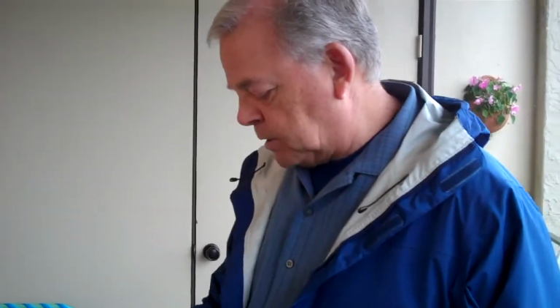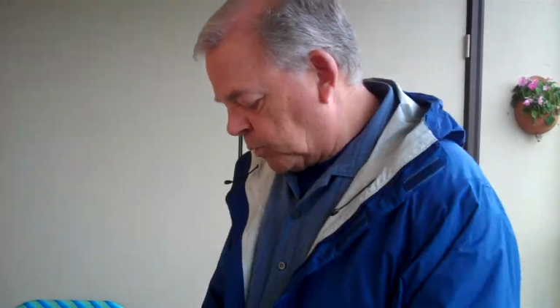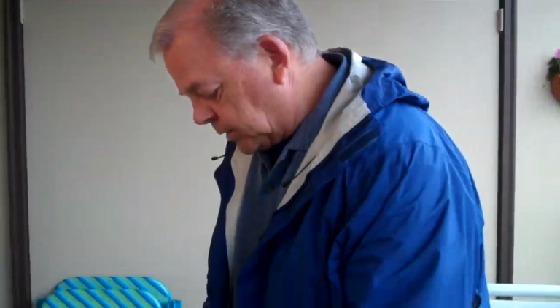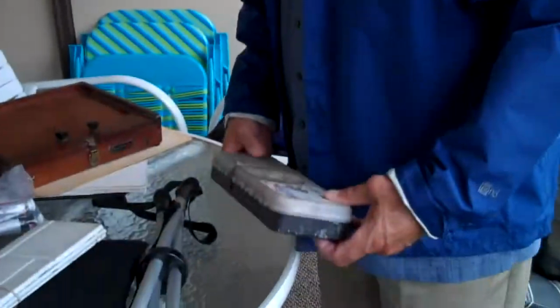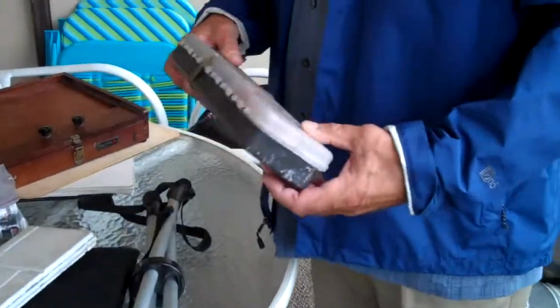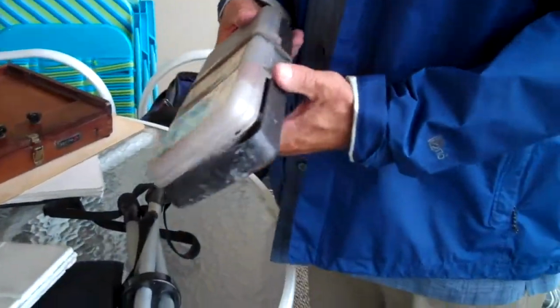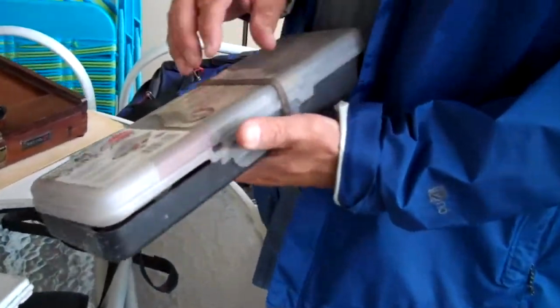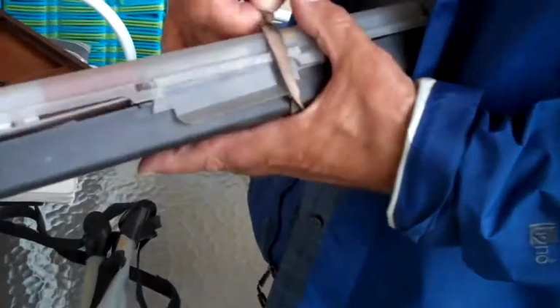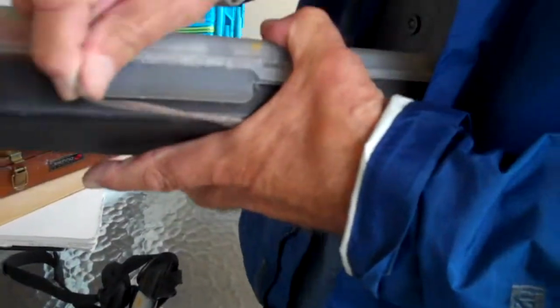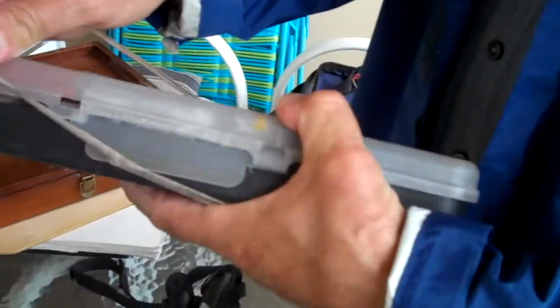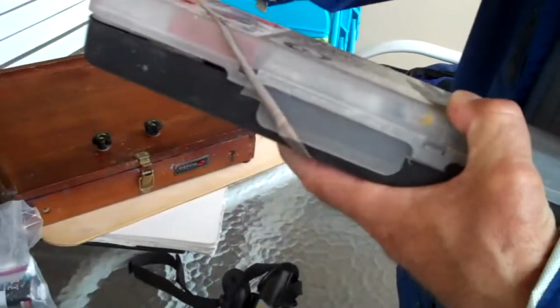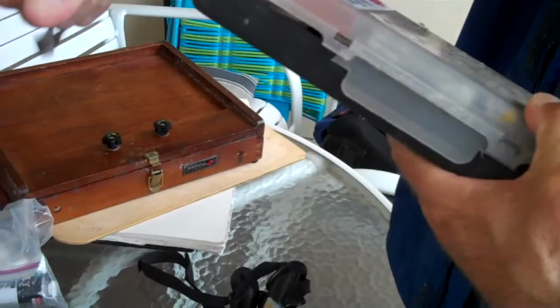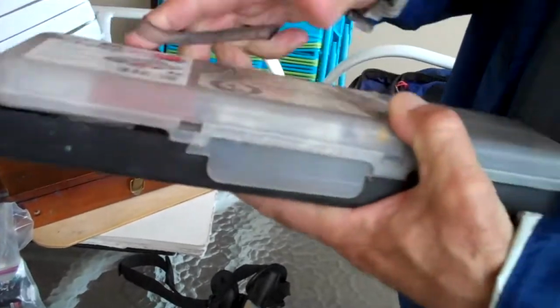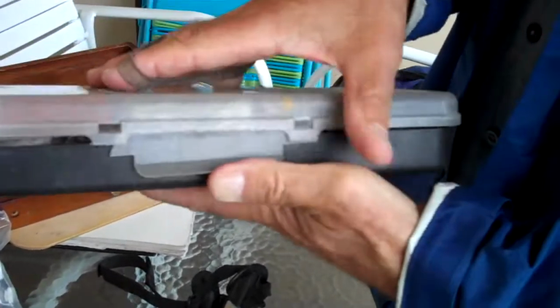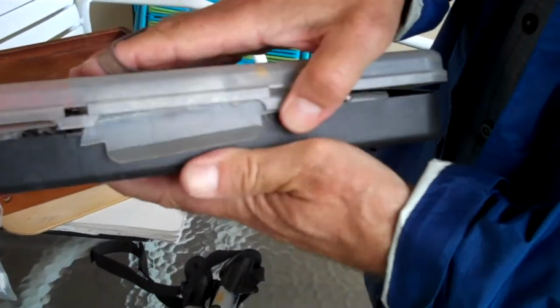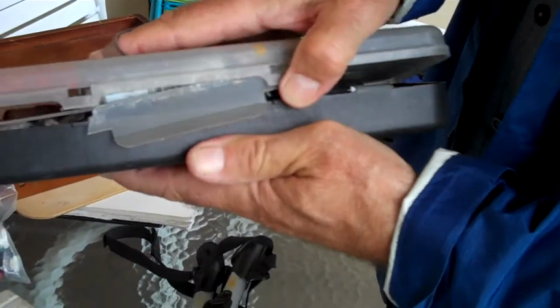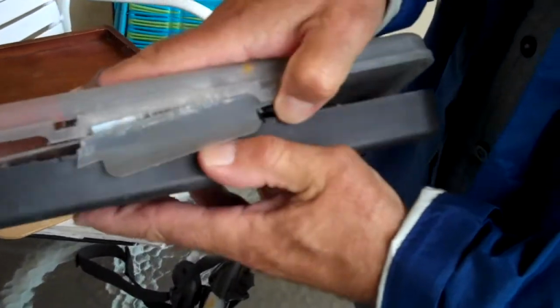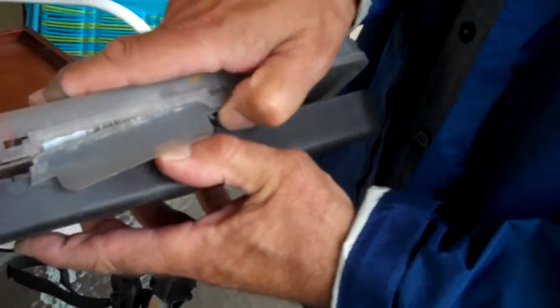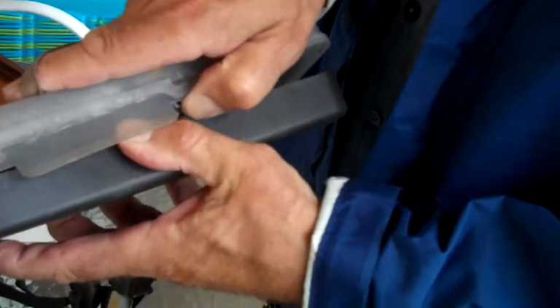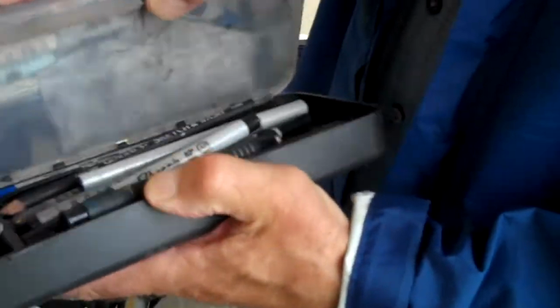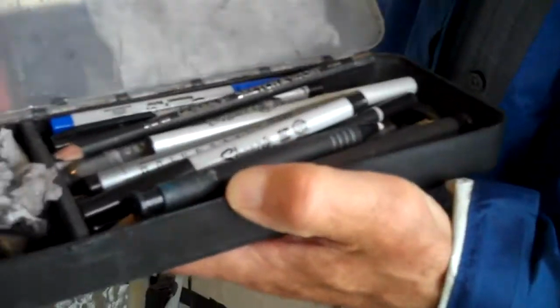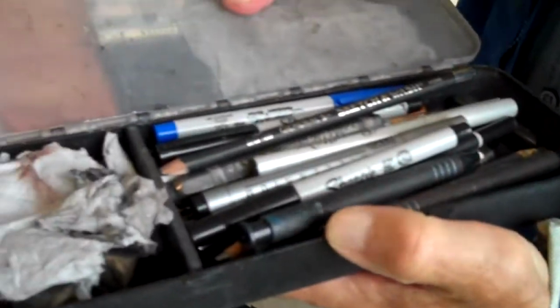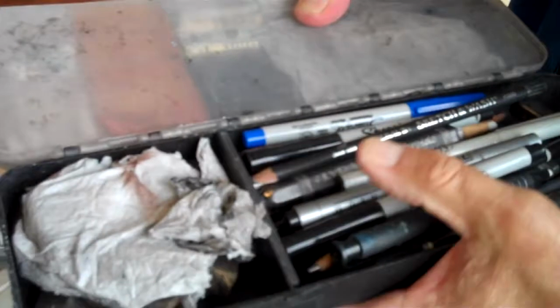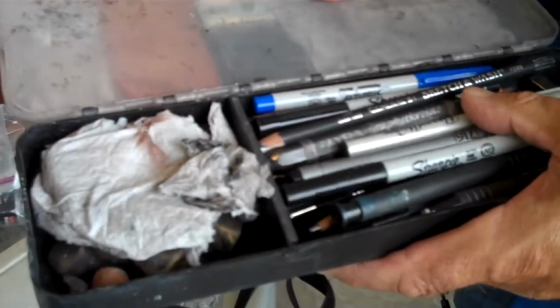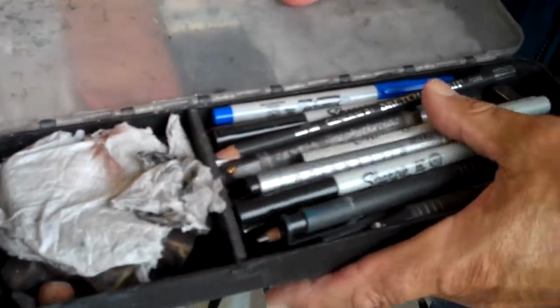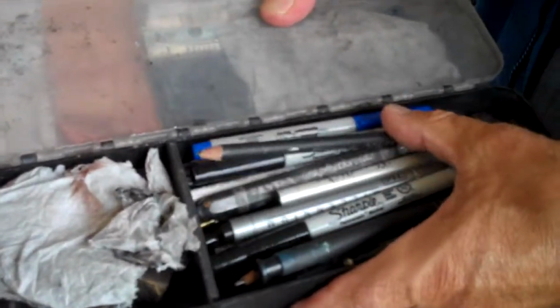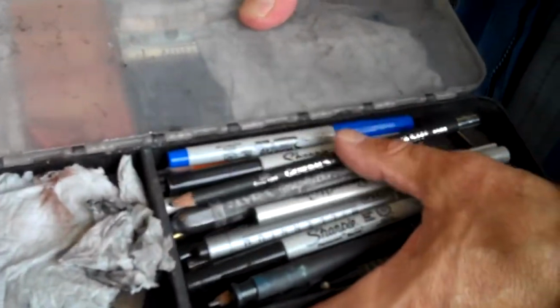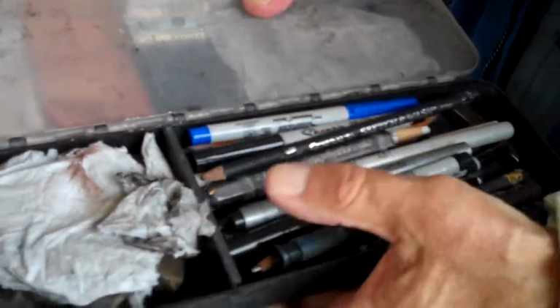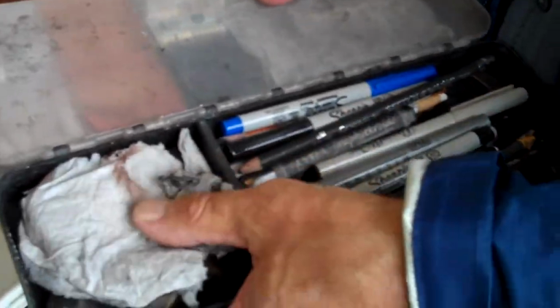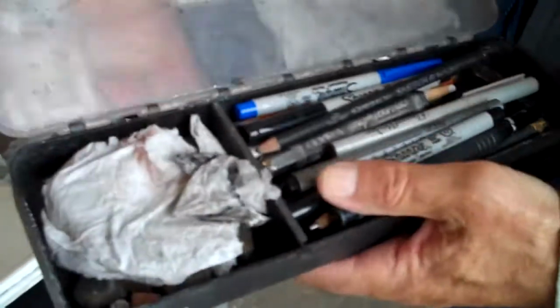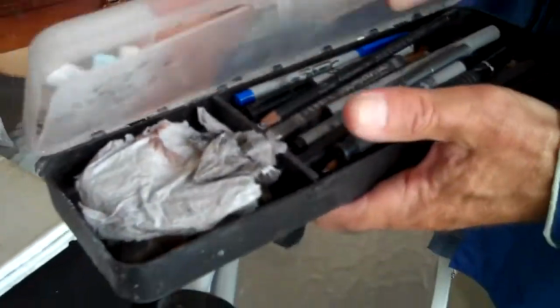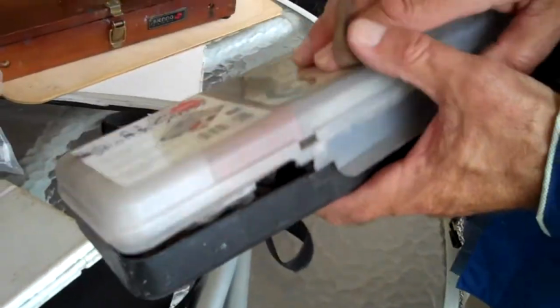I've got things compartmentalized. This happens to be my pastels and charcoals. You can buy these little compartments at art stores or supply stores. I've got pens, charcoals, and stuff for that purpose.